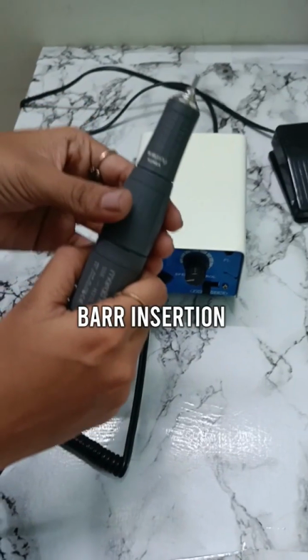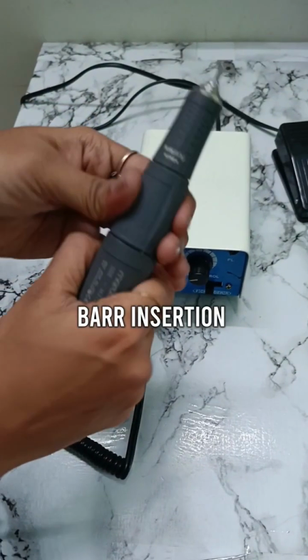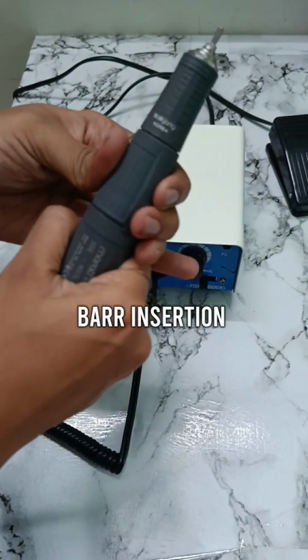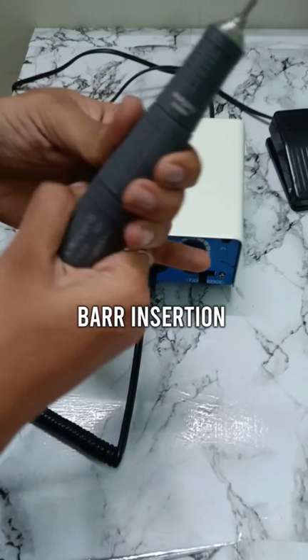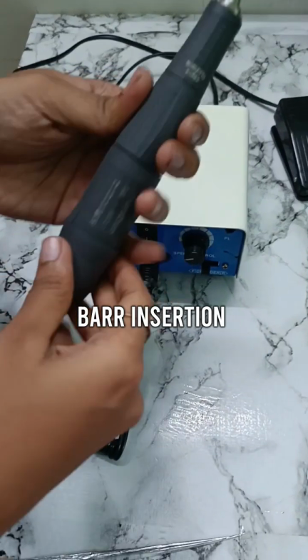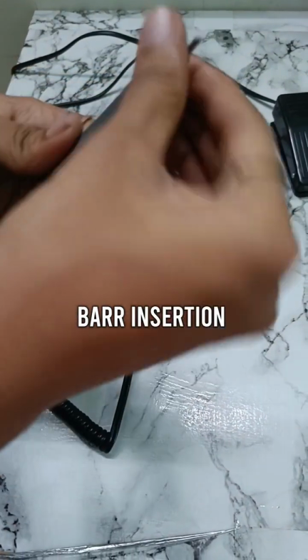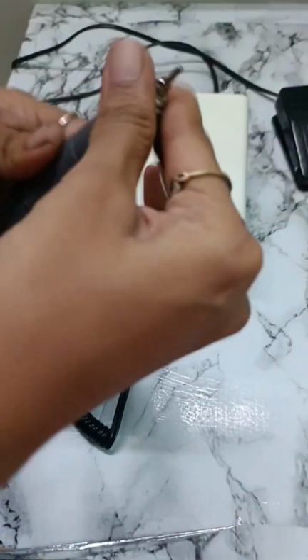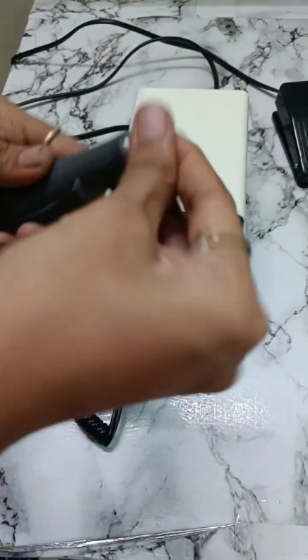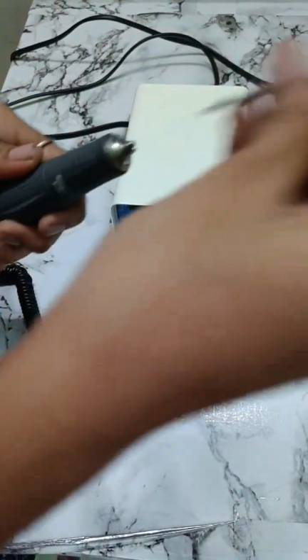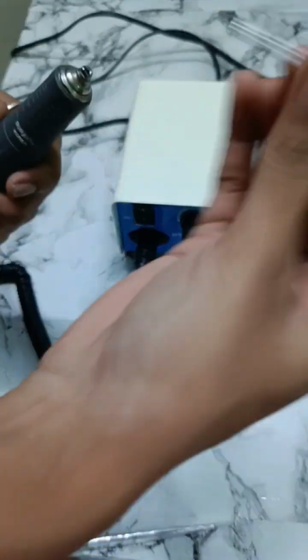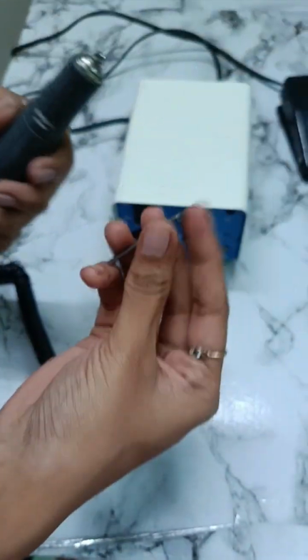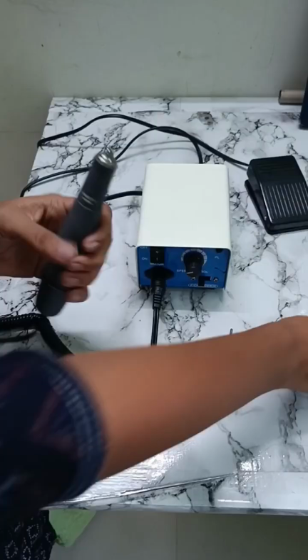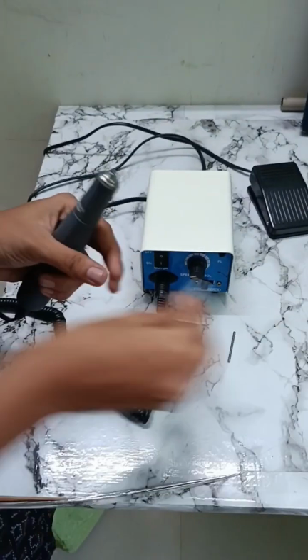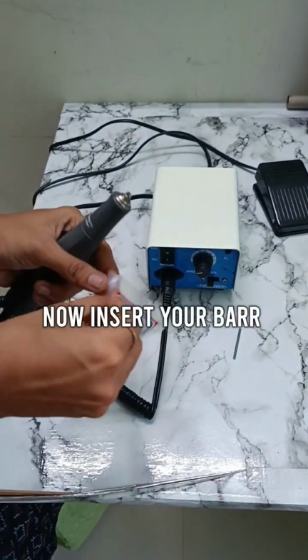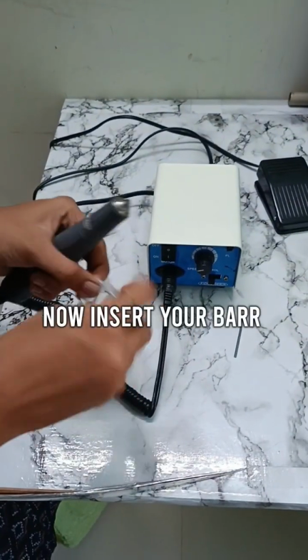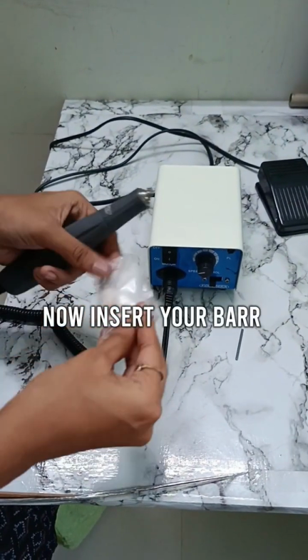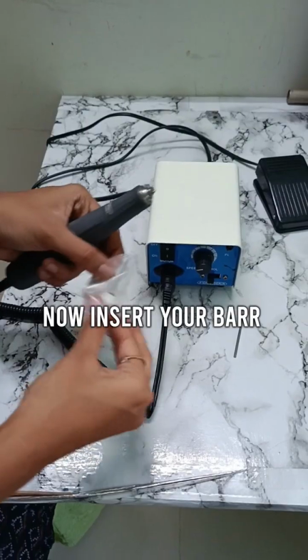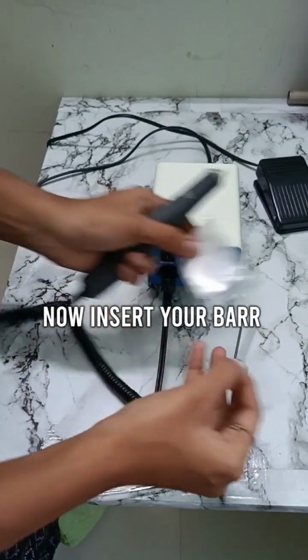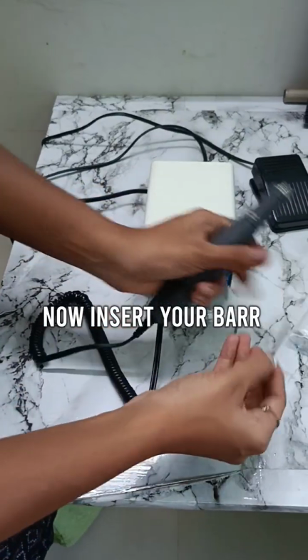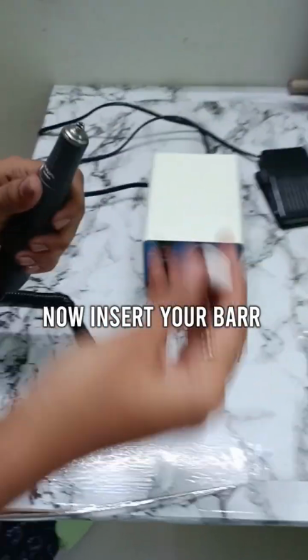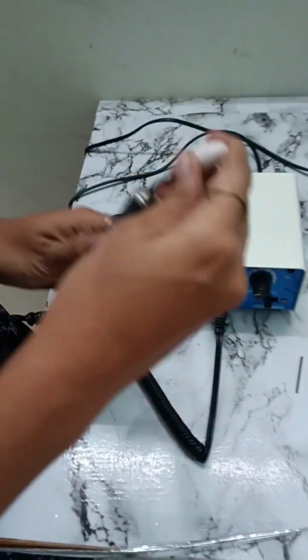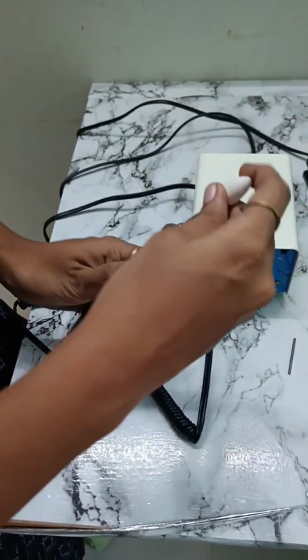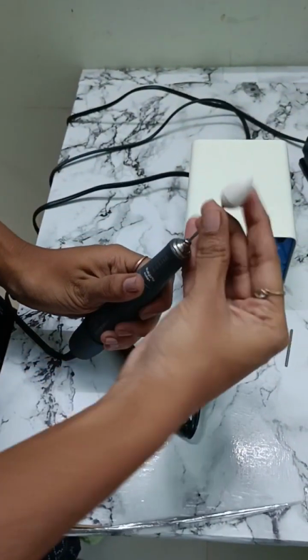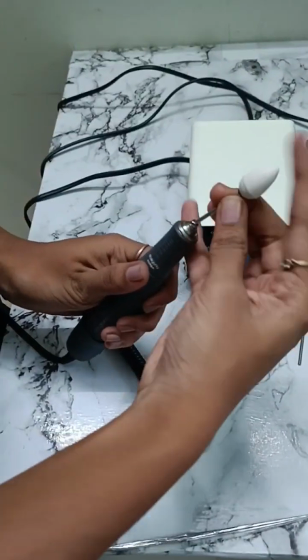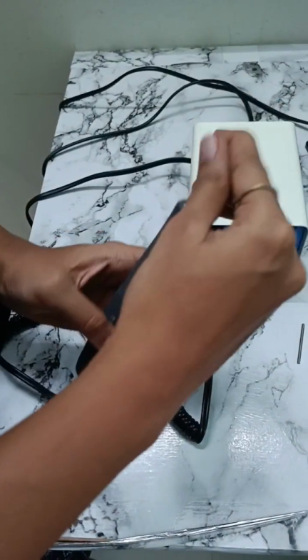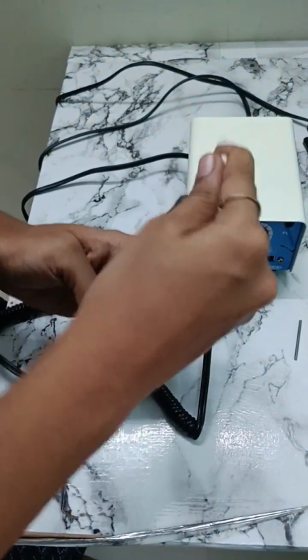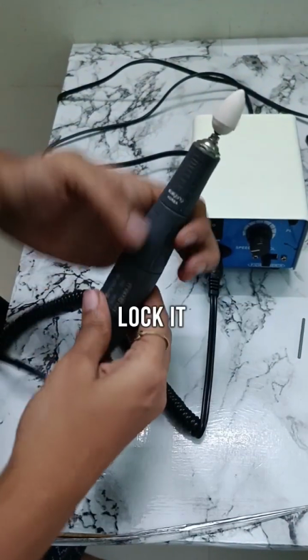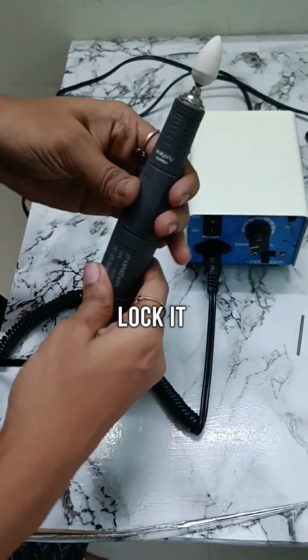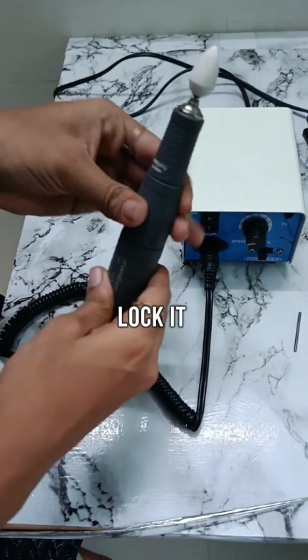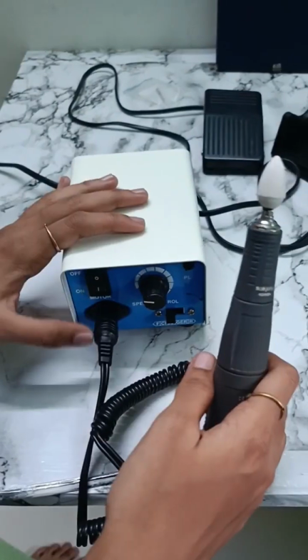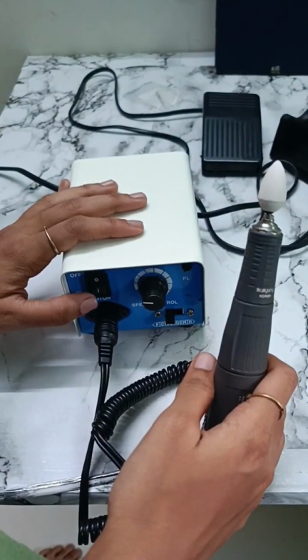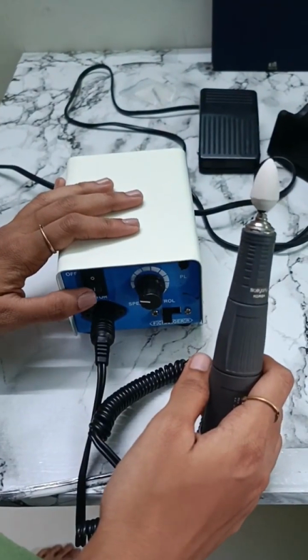Now for the burr insertion, turn it clockwise and remove the dummy burr present there. Now just insert your burr in the same thing. Then lock it — you will get a tick sound.